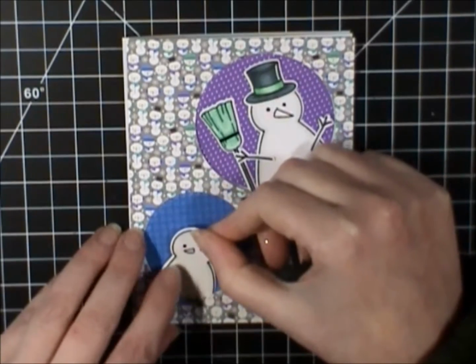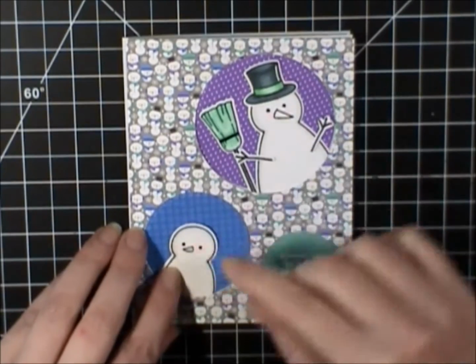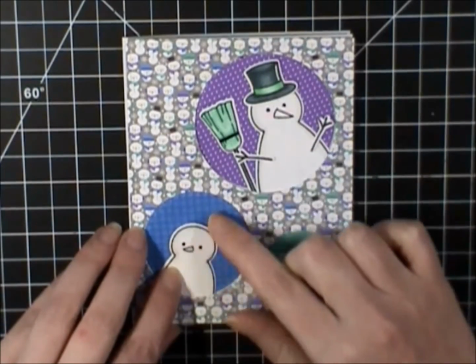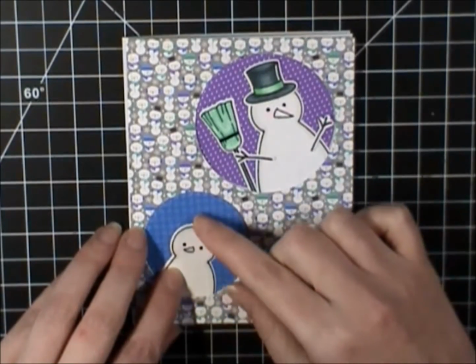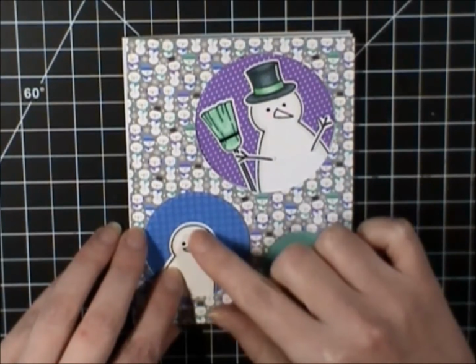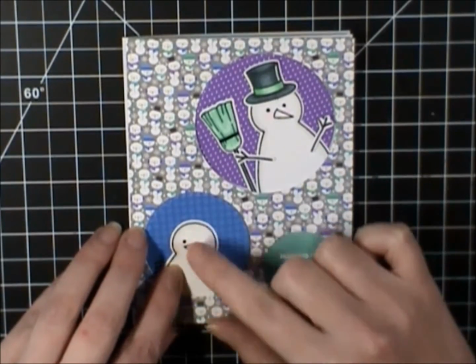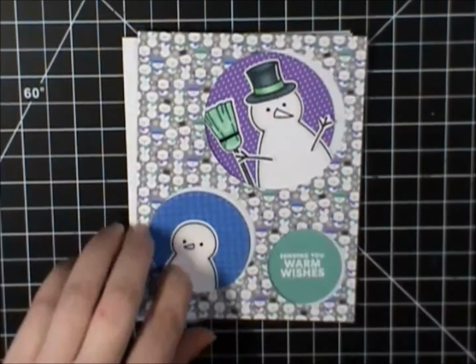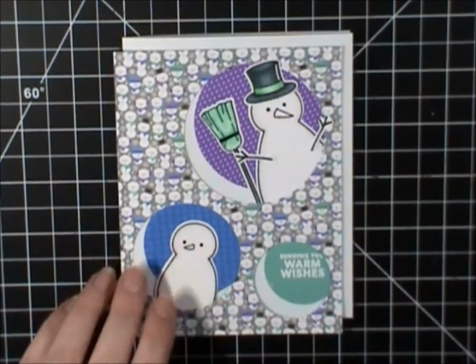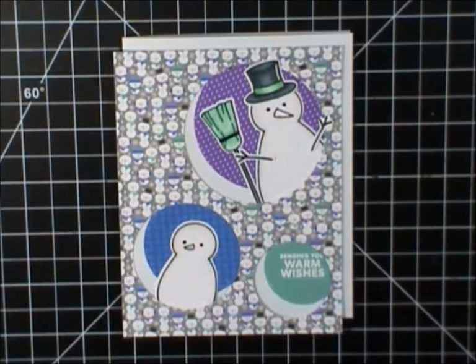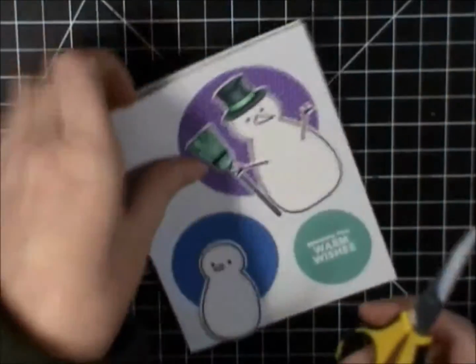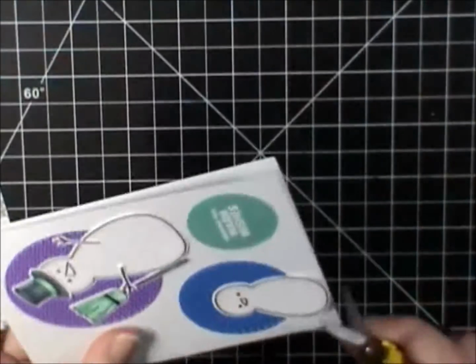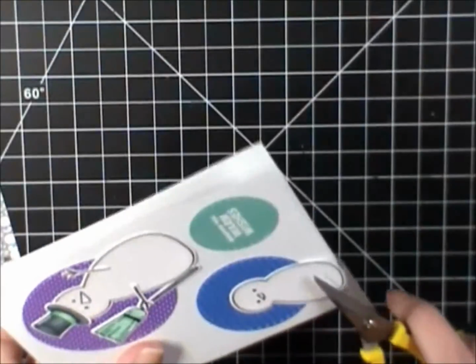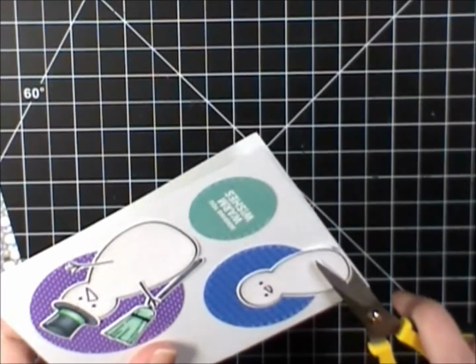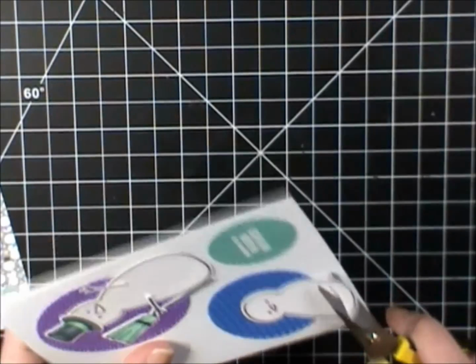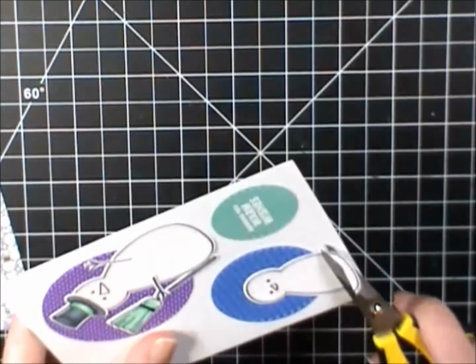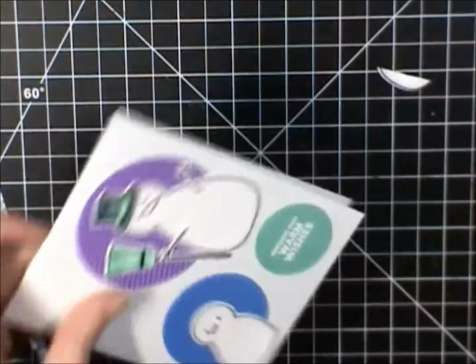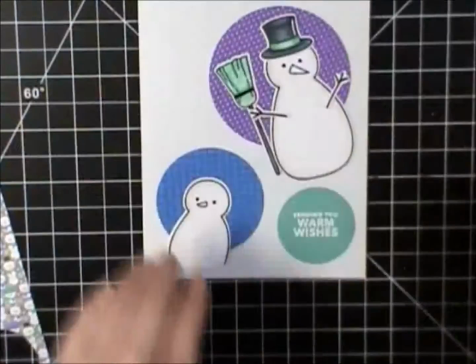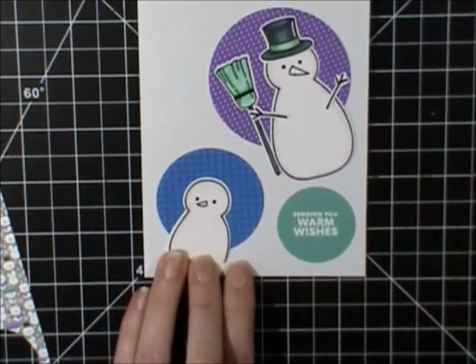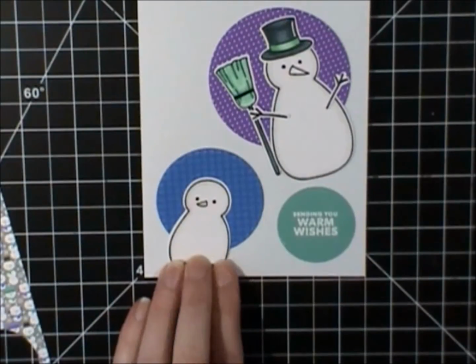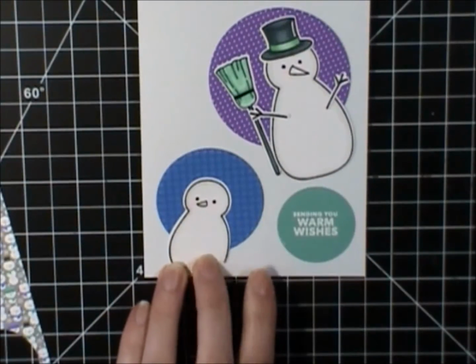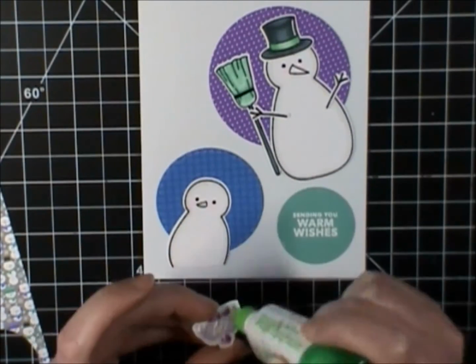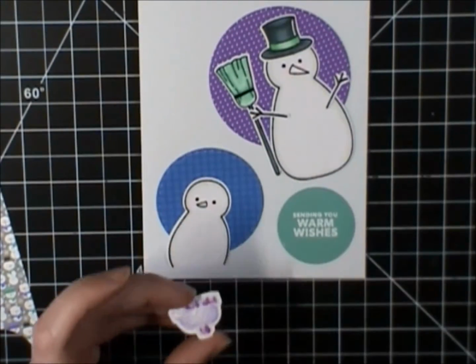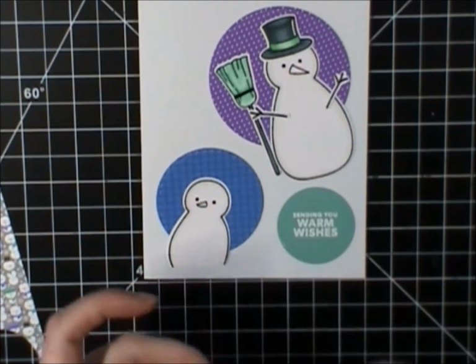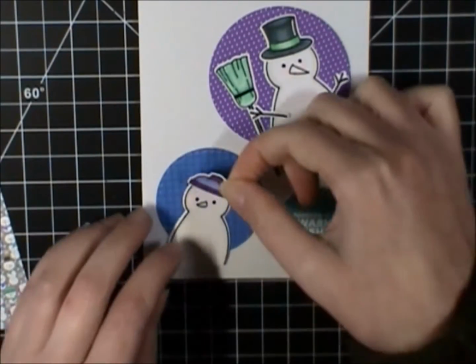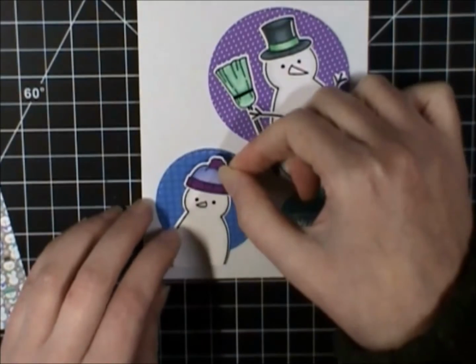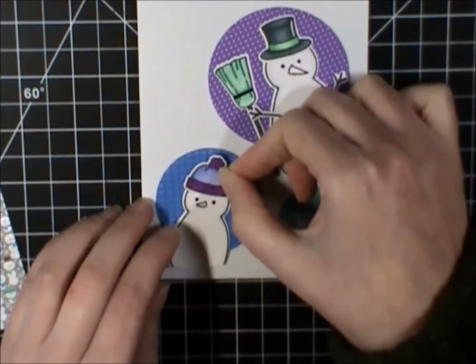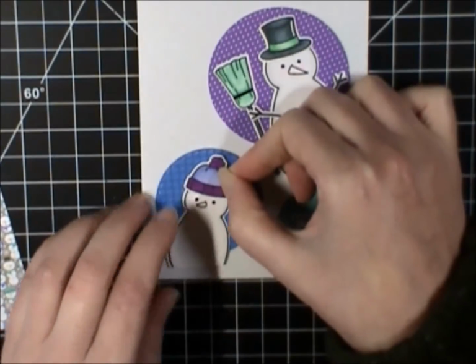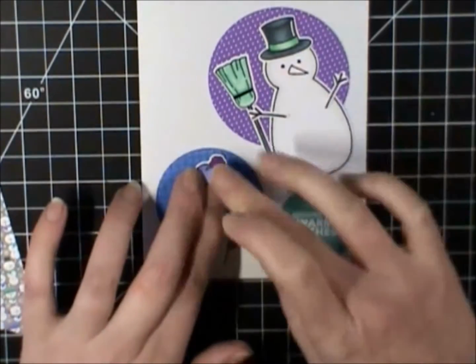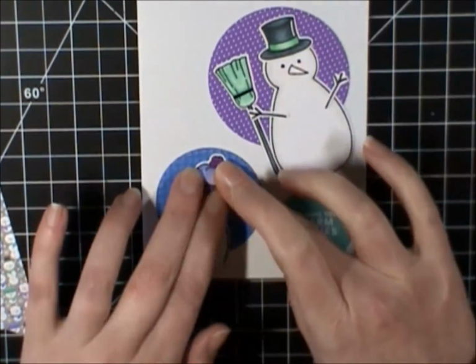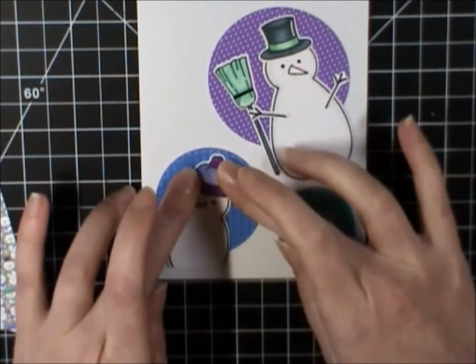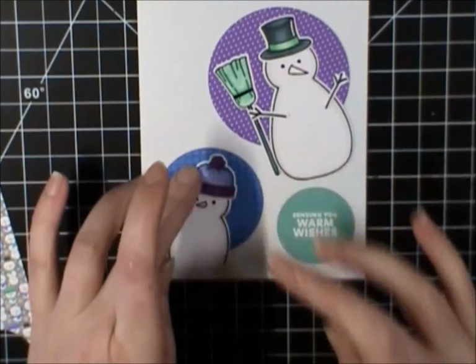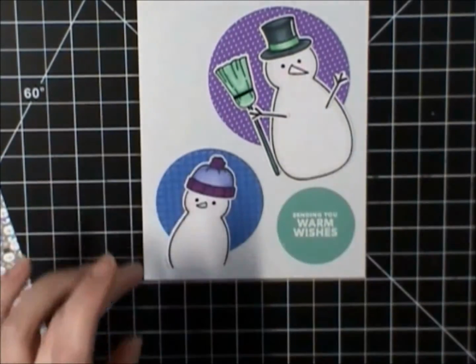And I'm just going to pop him that way. I just had to trim a little bit of him off so that he didn't stick out on the bottom of the card. I'm just using an A2 size card base here.